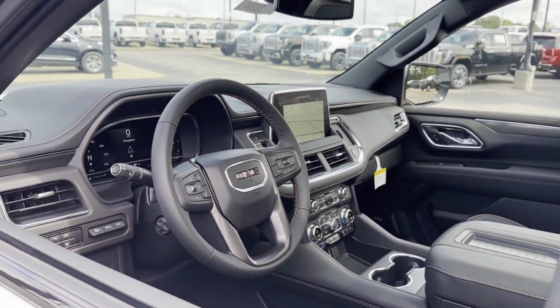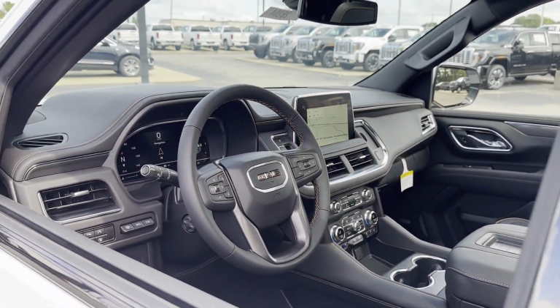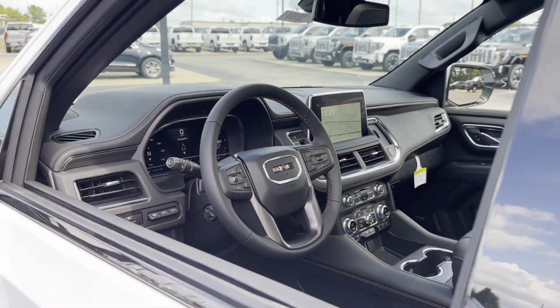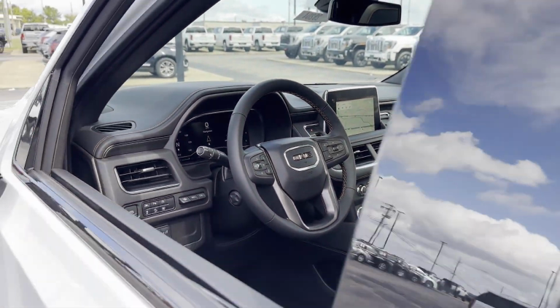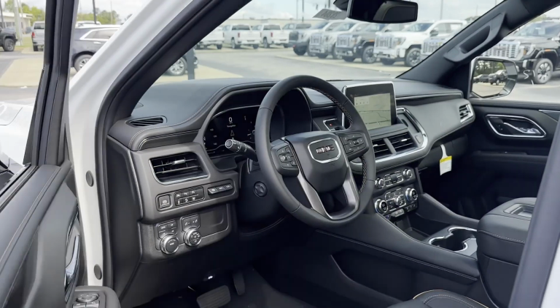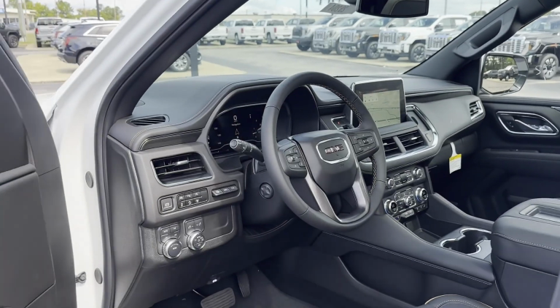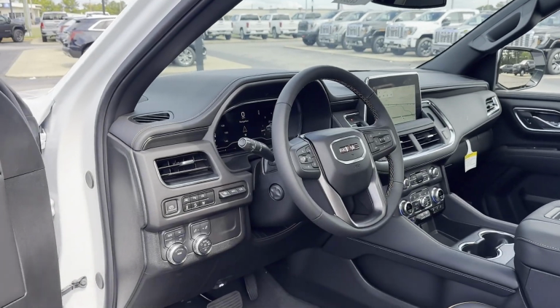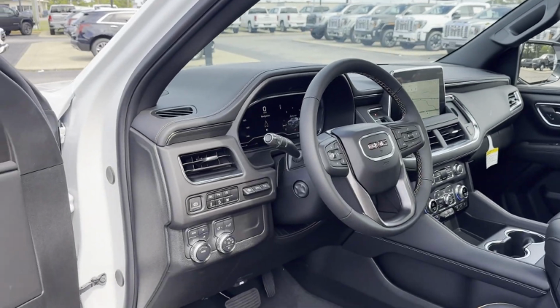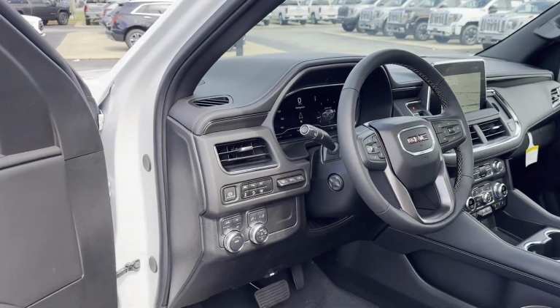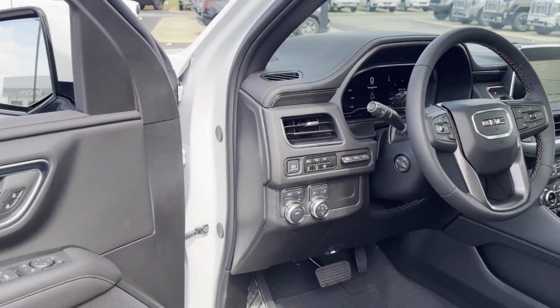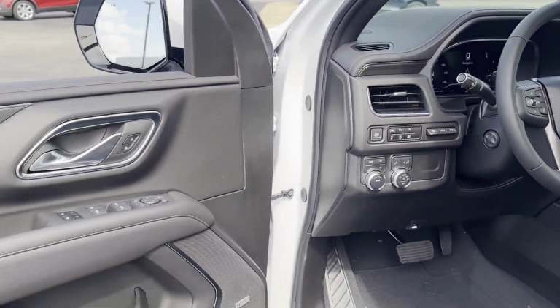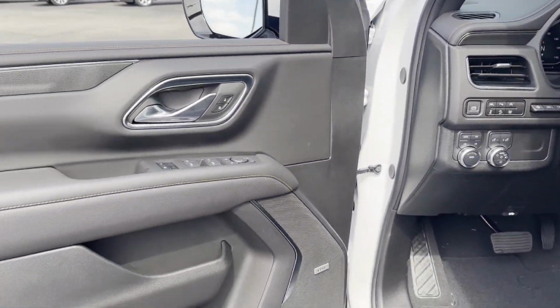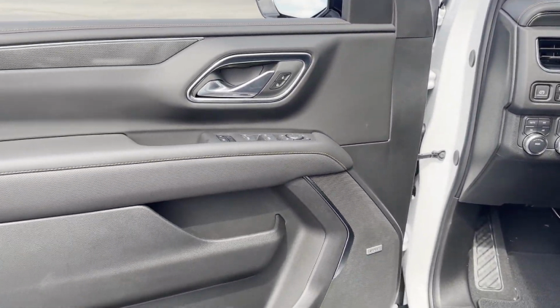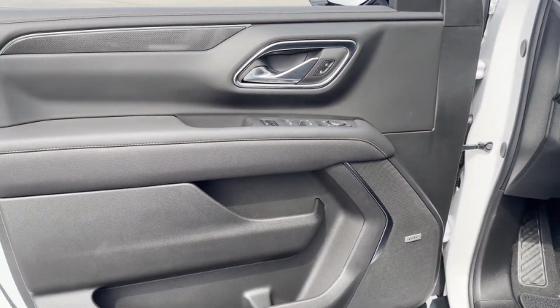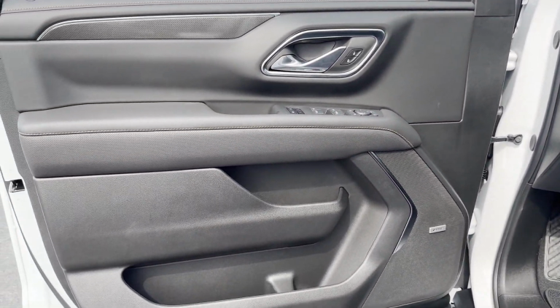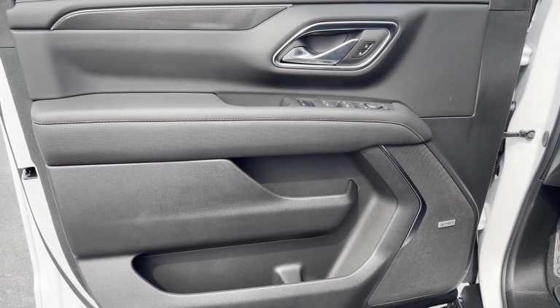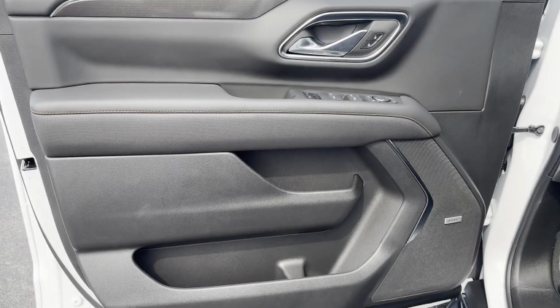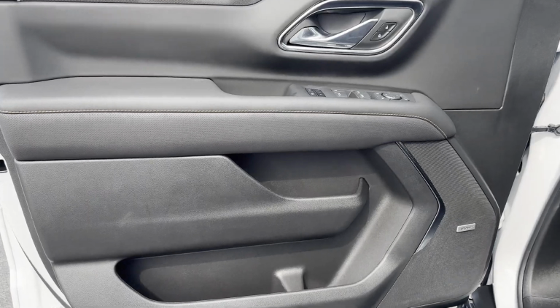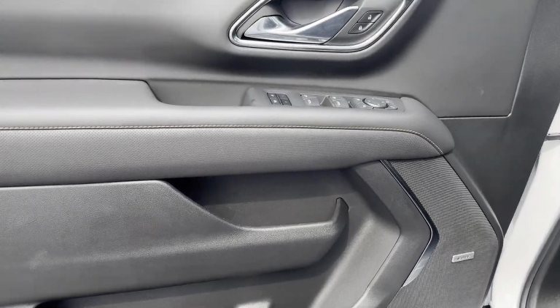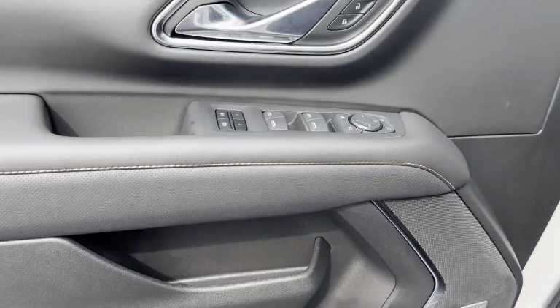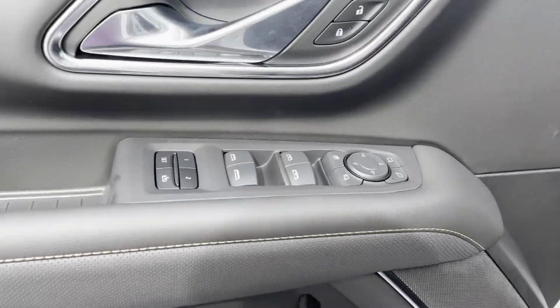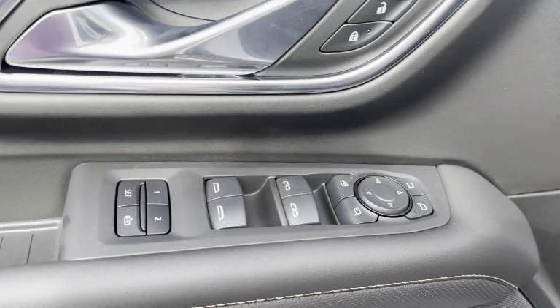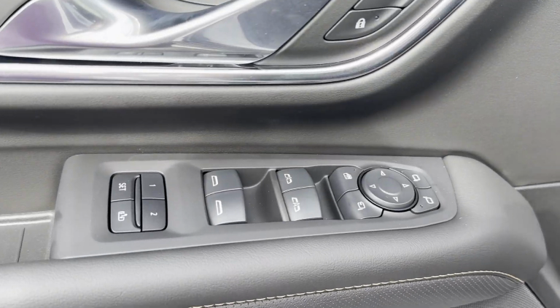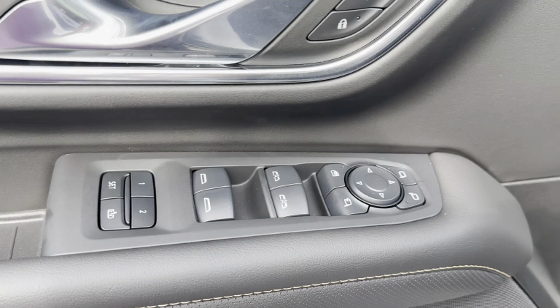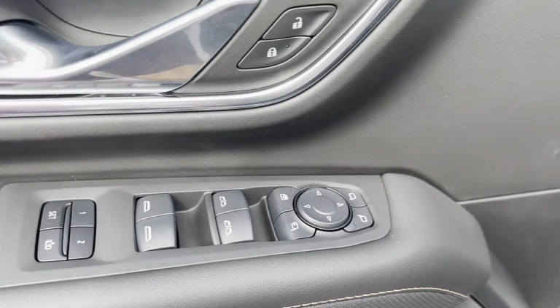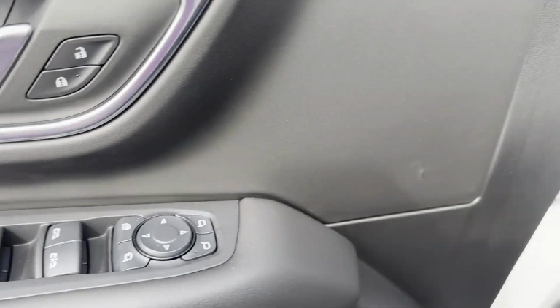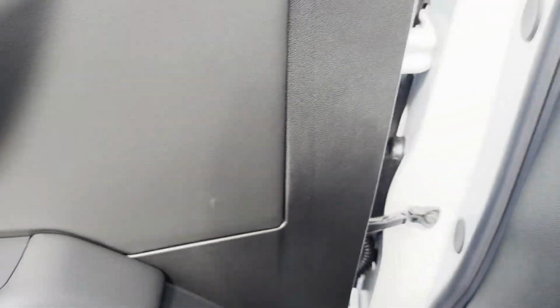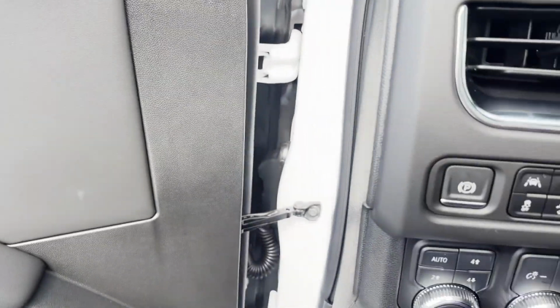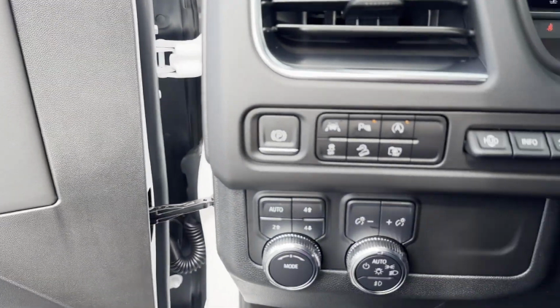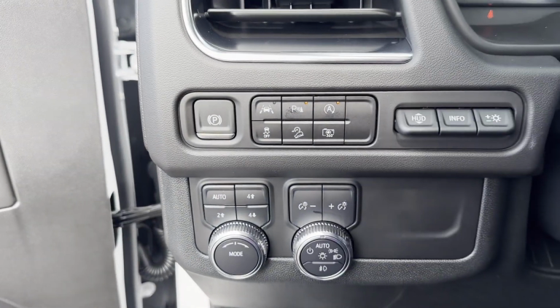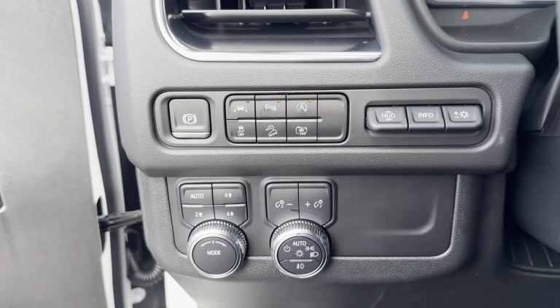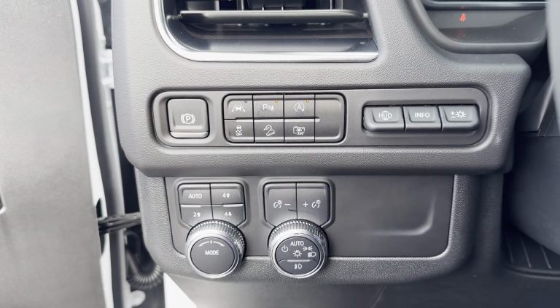Premium sound system. Multi-zone air conditioning. Four-wheel drive. Blind spot monitor. Parking aid sensor. Third-row seating. Heated side-view mirrors. Leather seats. Back-up camera.